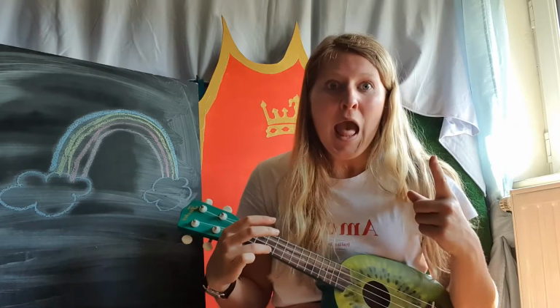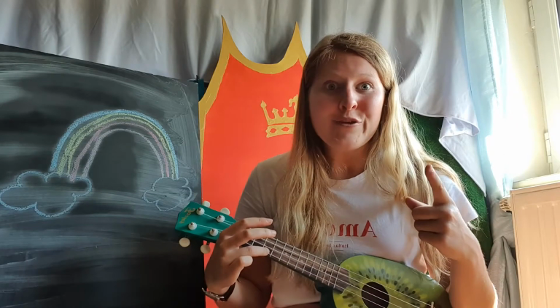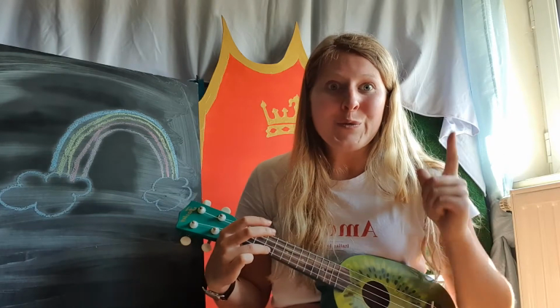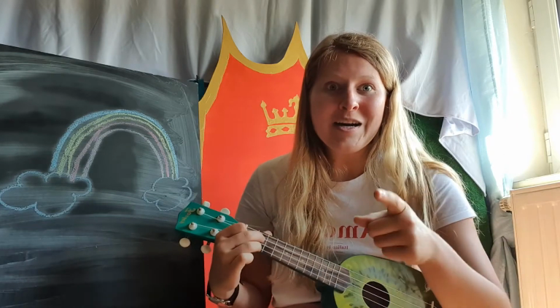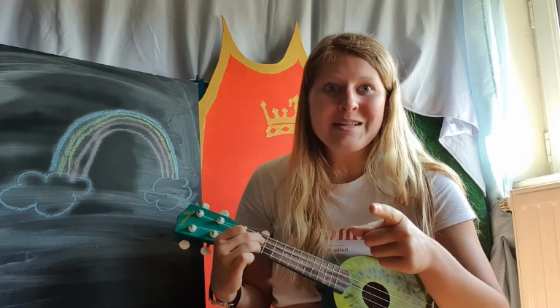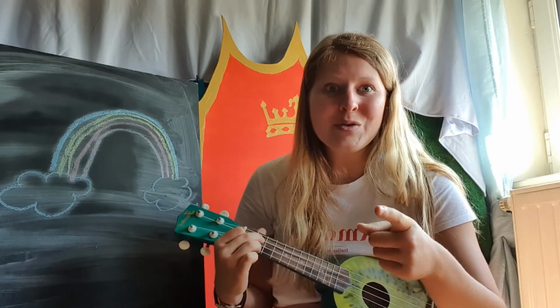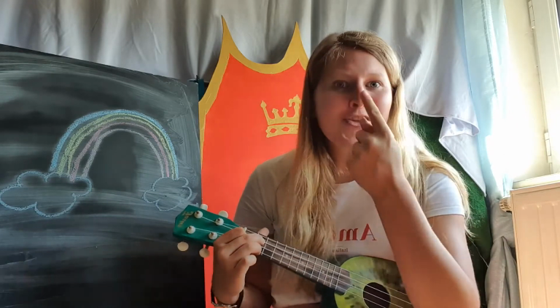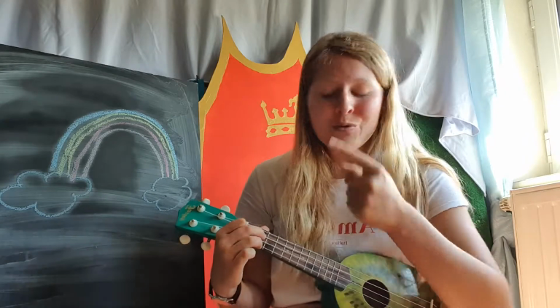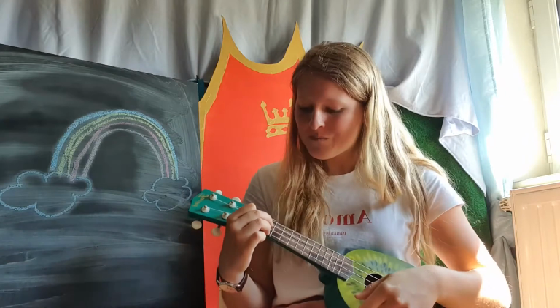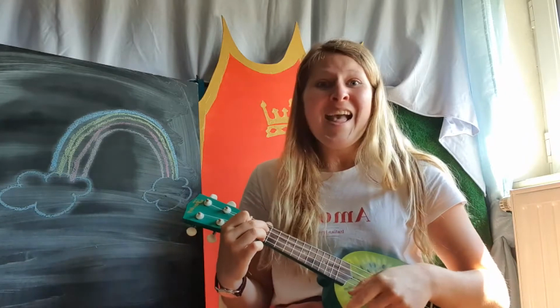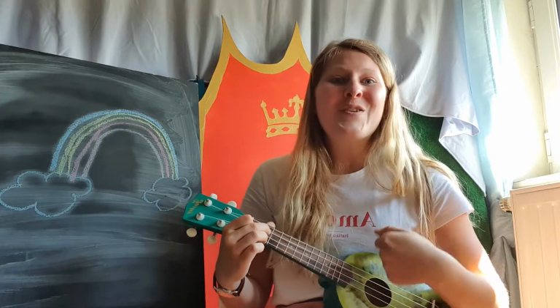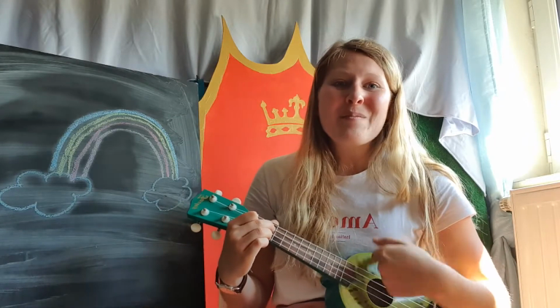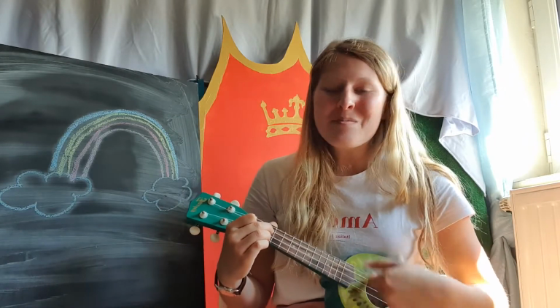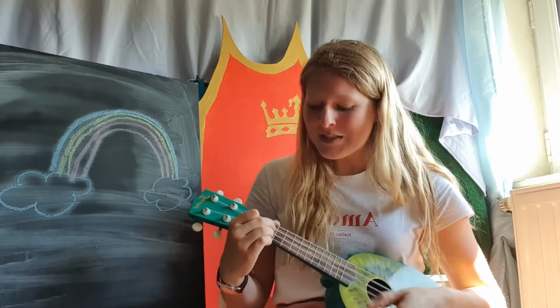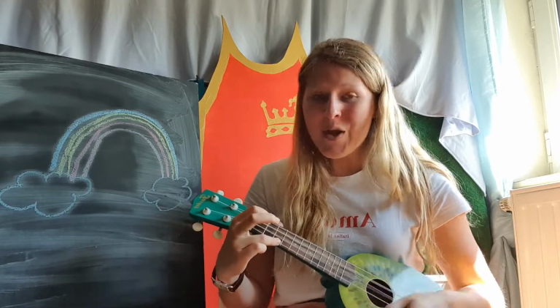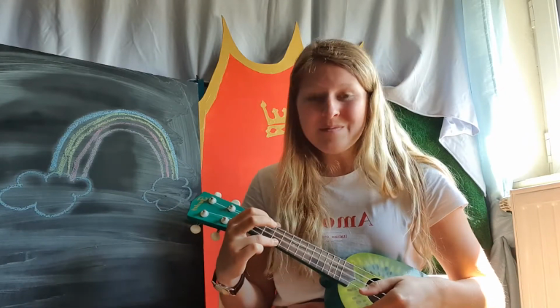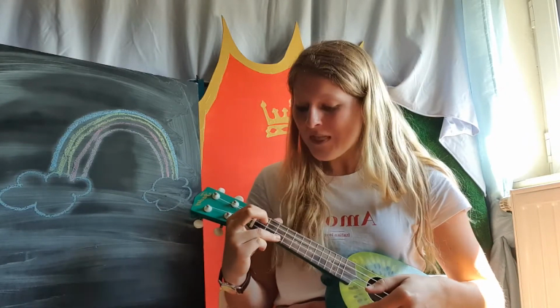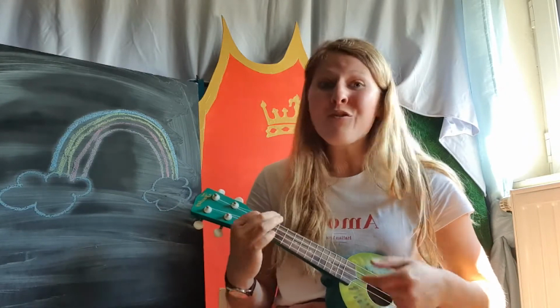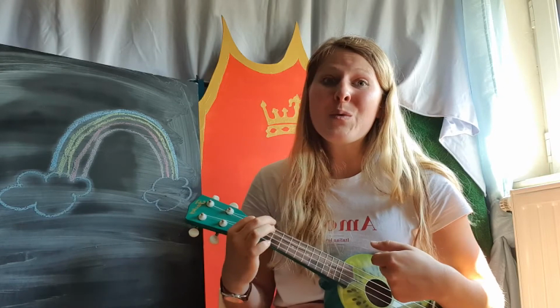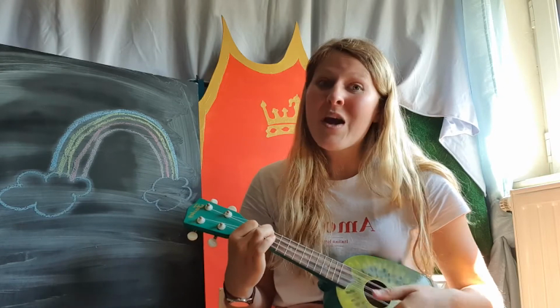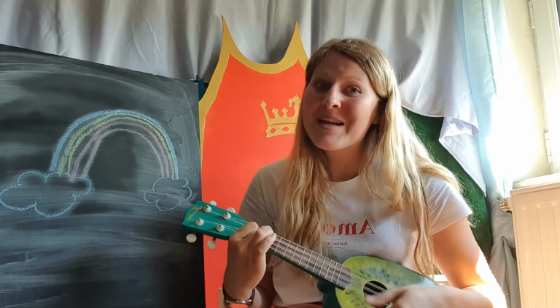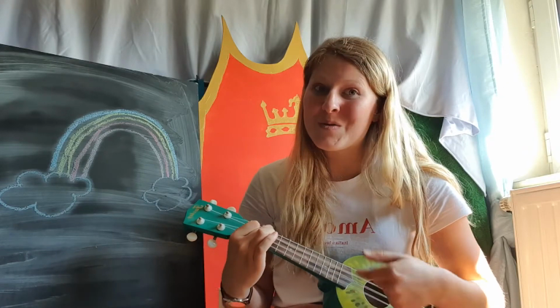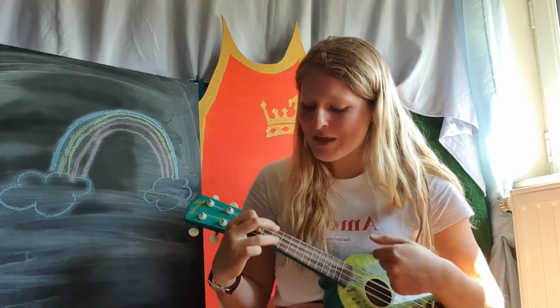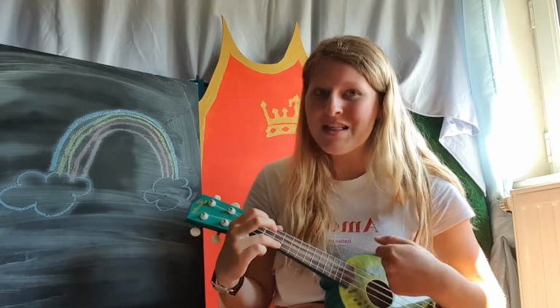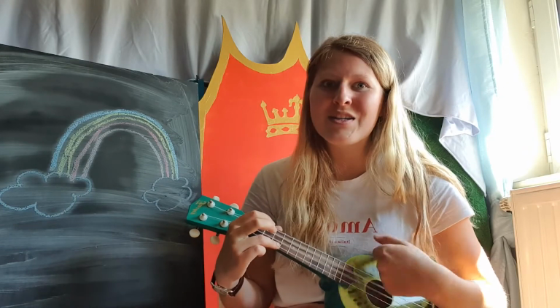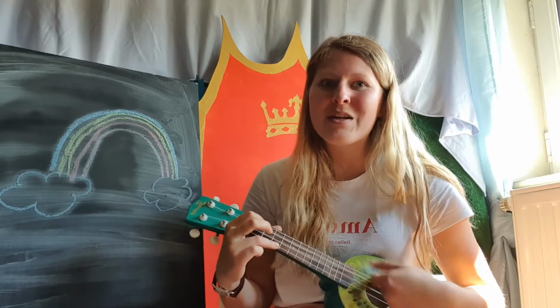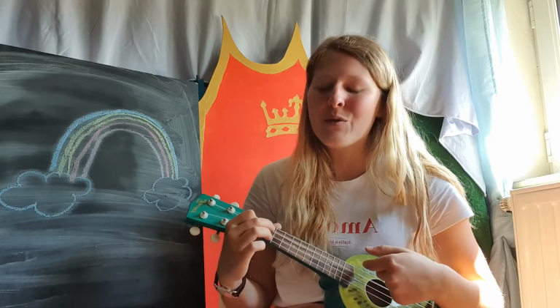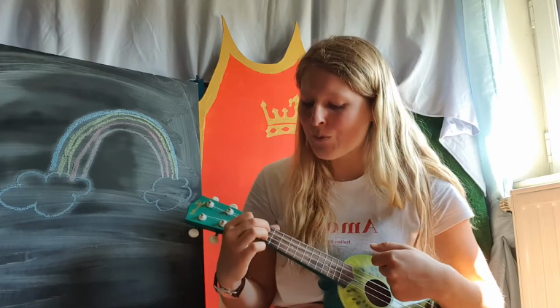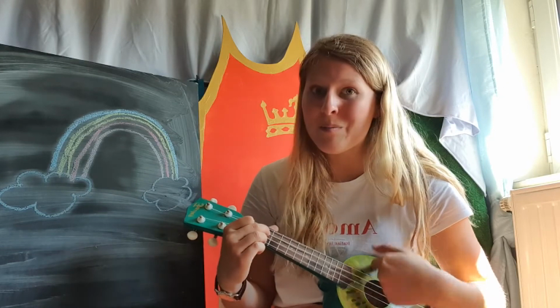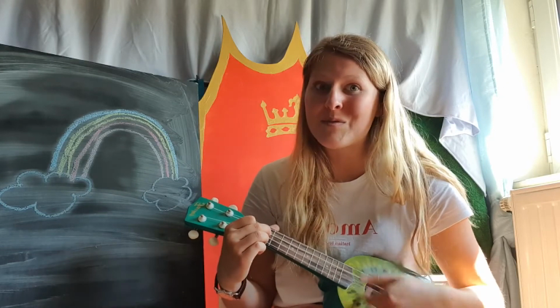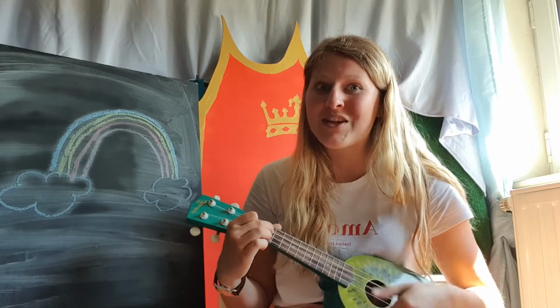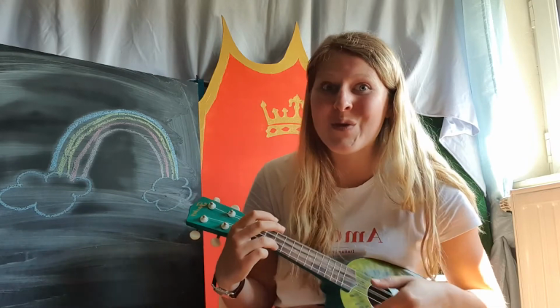If you wanna play some music, touch your nose. If you wanna play some music, touch your nose. If you wanna play some music and you really wanna do it, if you wanna play some music — don't you know it!